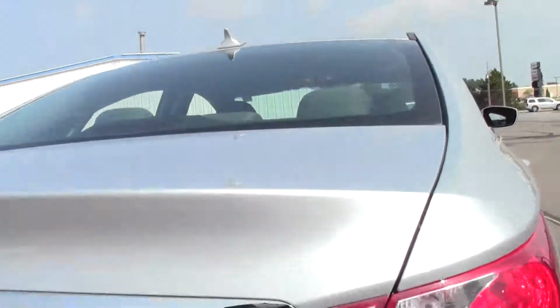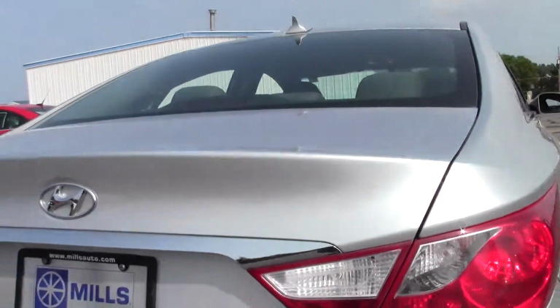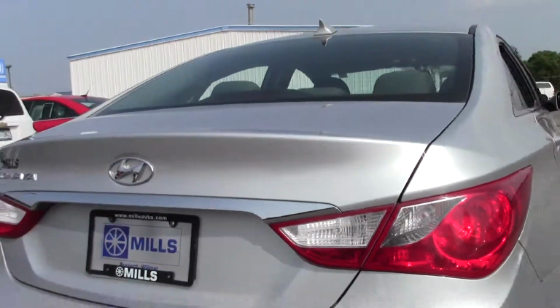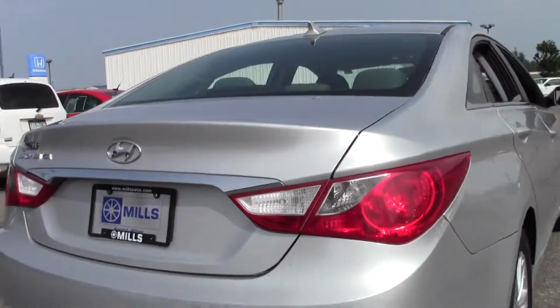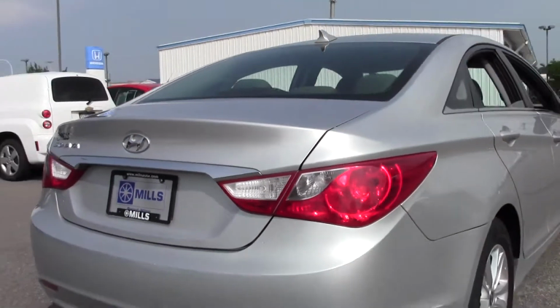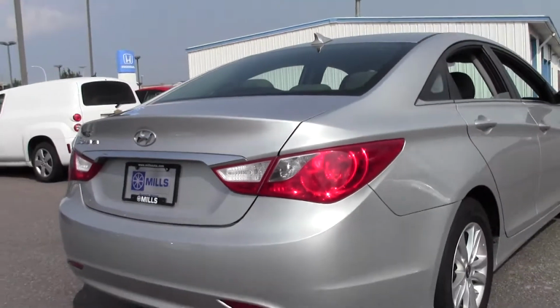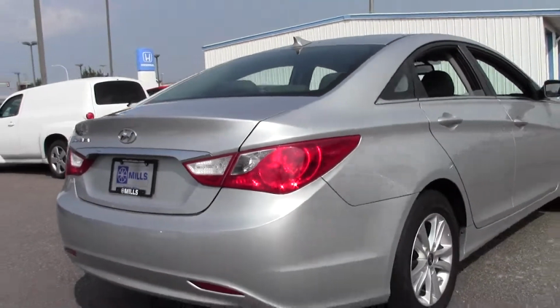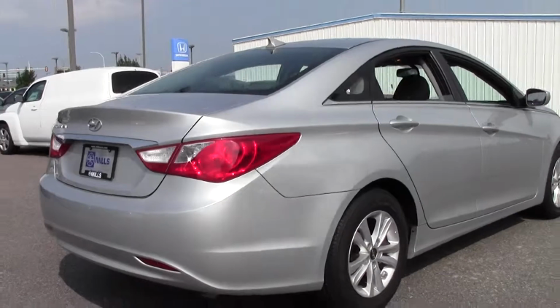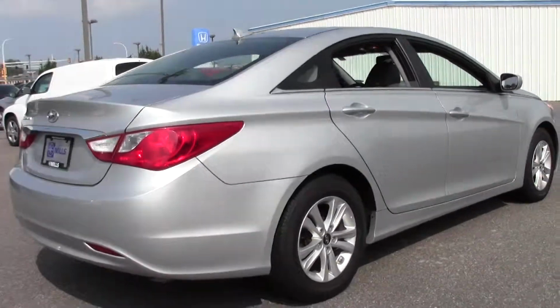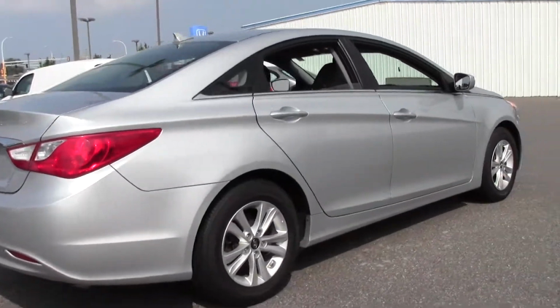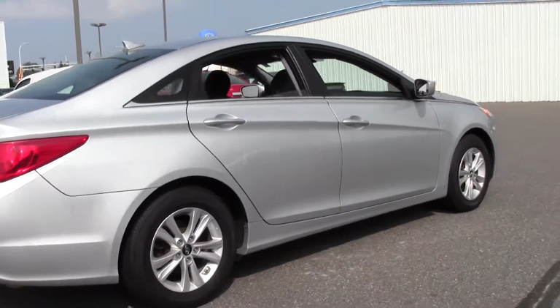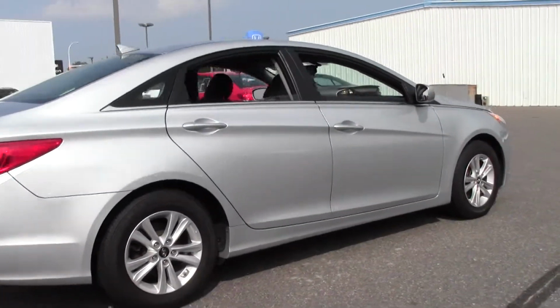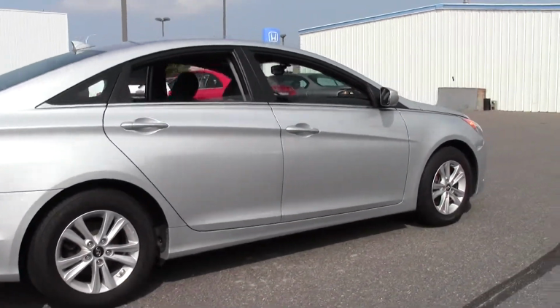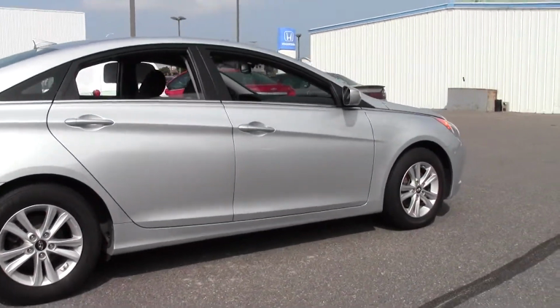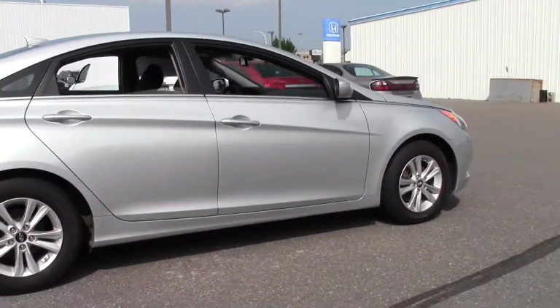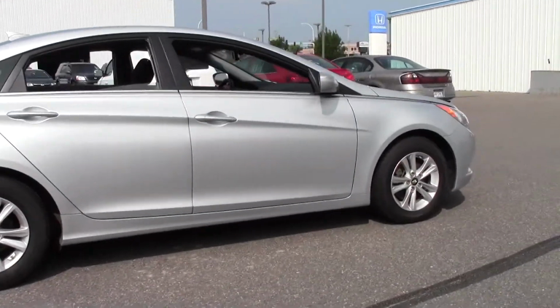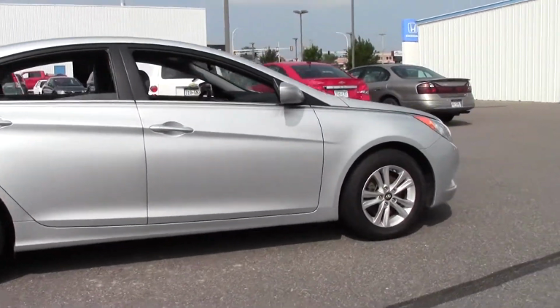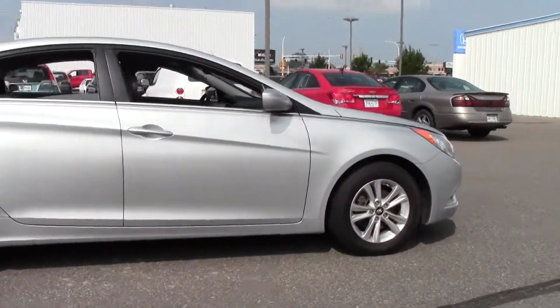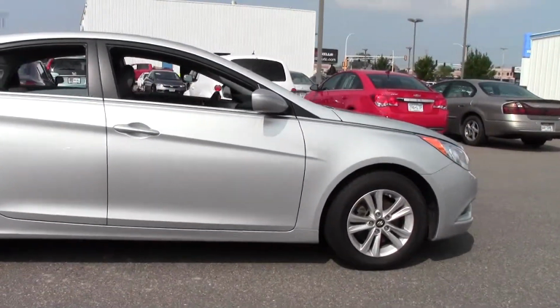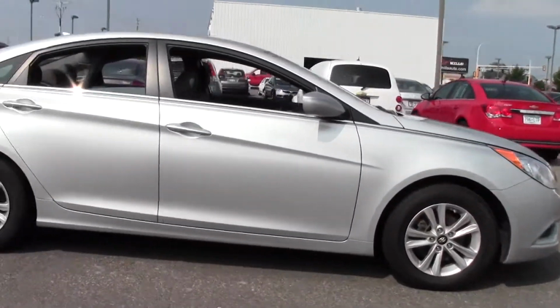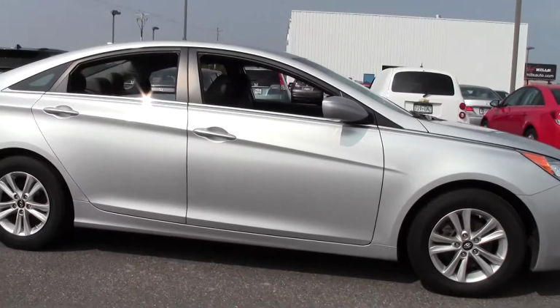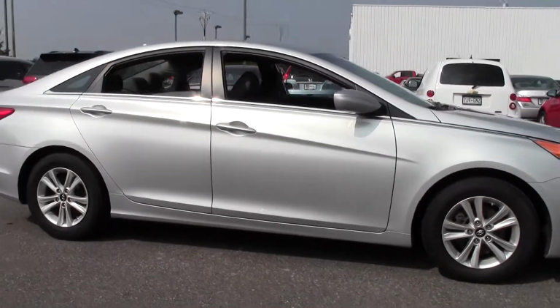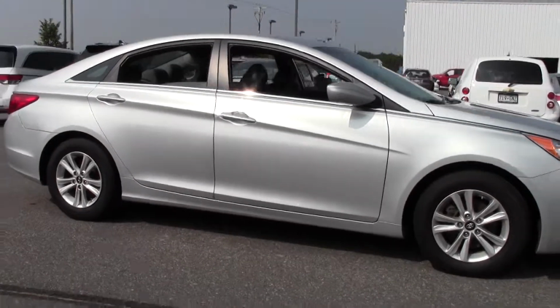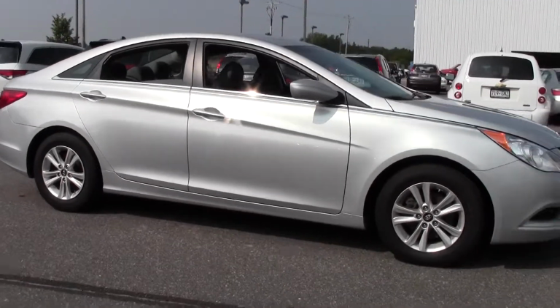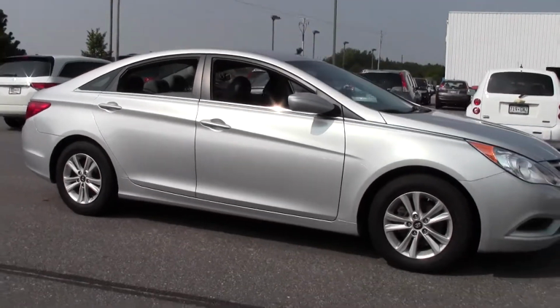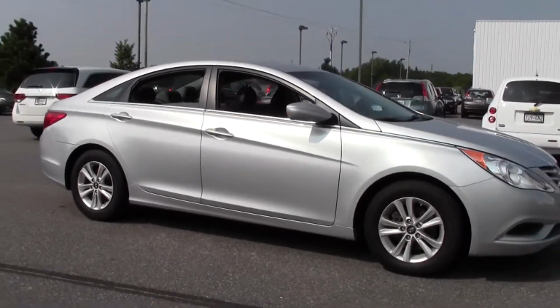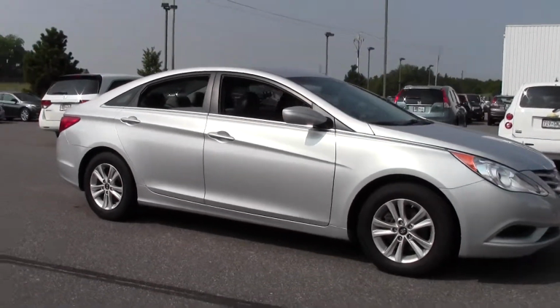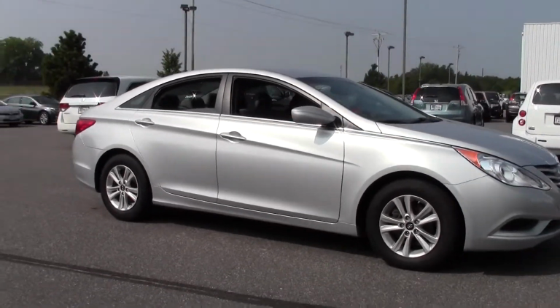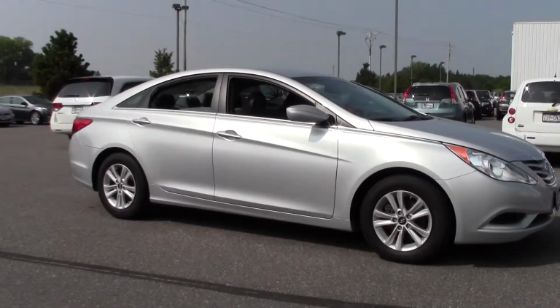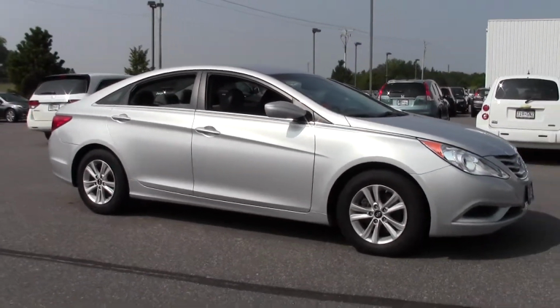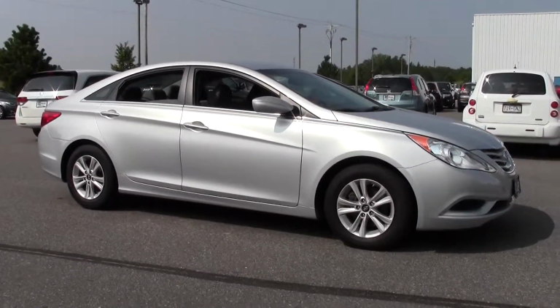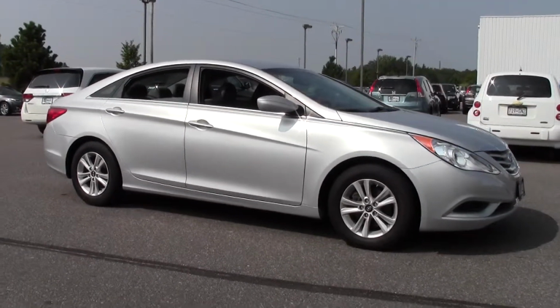Well, there you have it — the 2013 Hyundai Sonata four-door sedan GLS, 39,000 miles, so low miles. If you're interested or have questions, feel free to call us at 866-455-7638 or stop by Mills Honda on Highway 210 Brainerd-Baxter. Thank you.